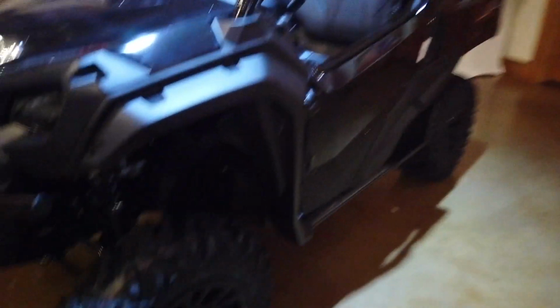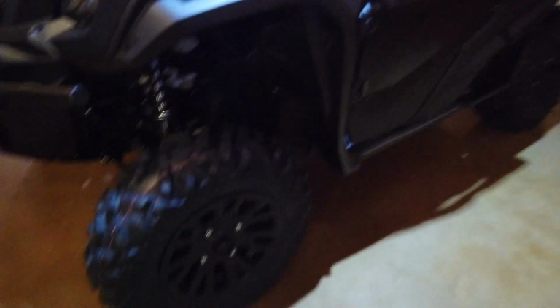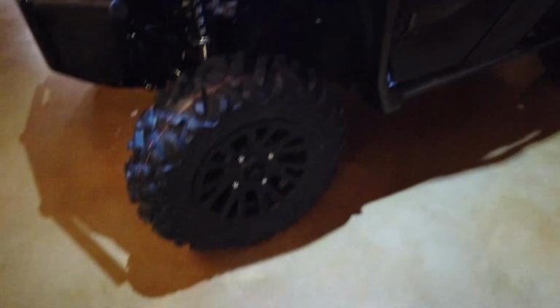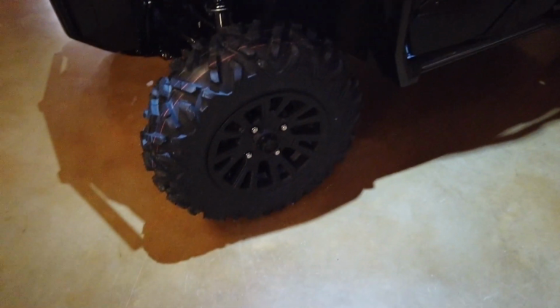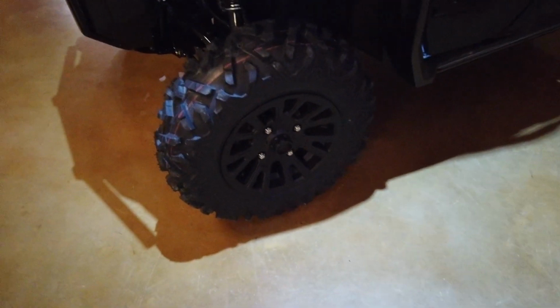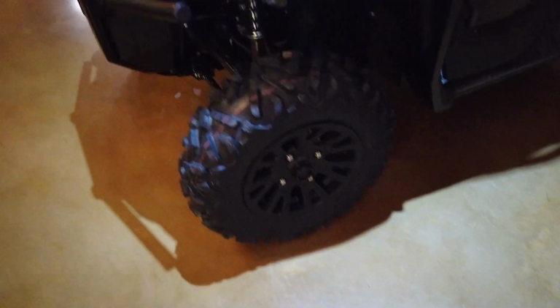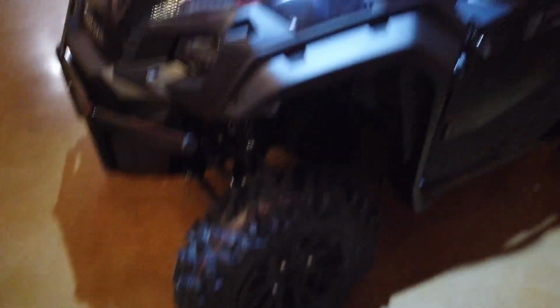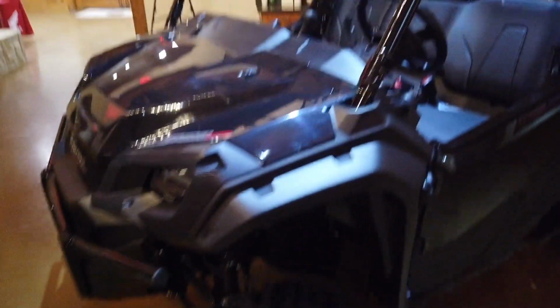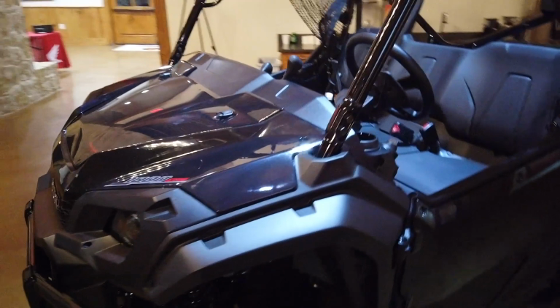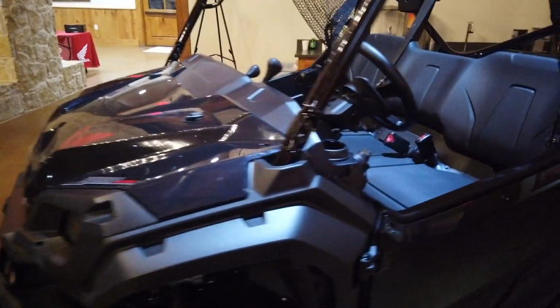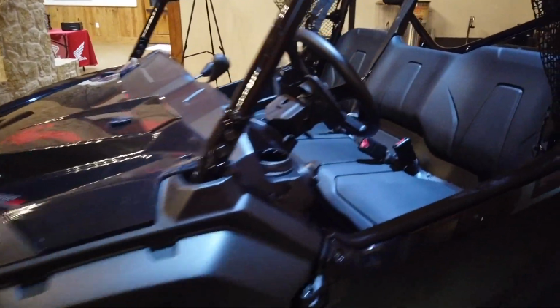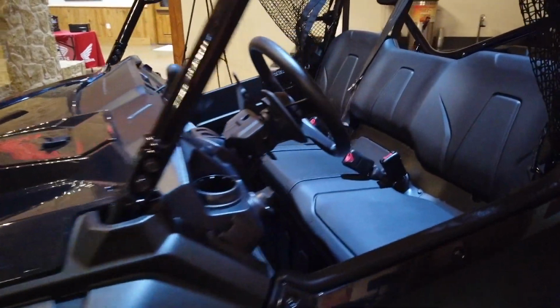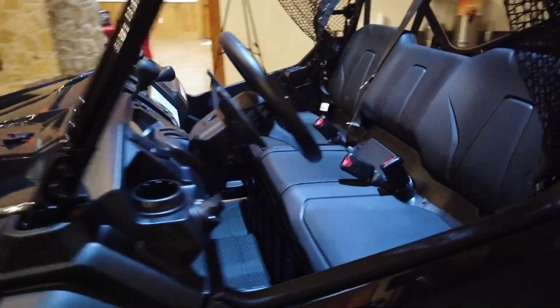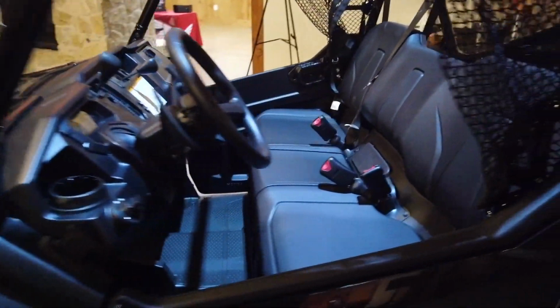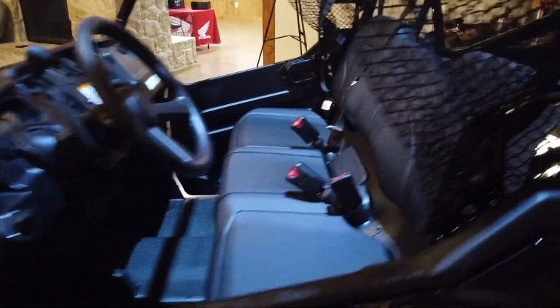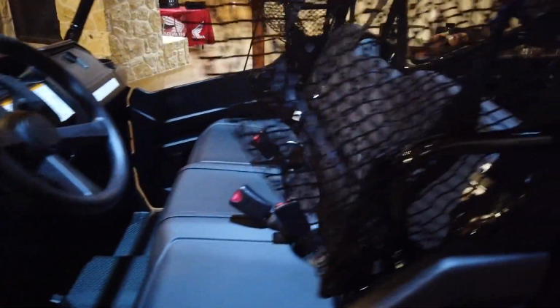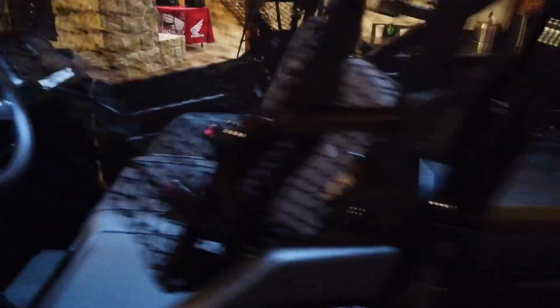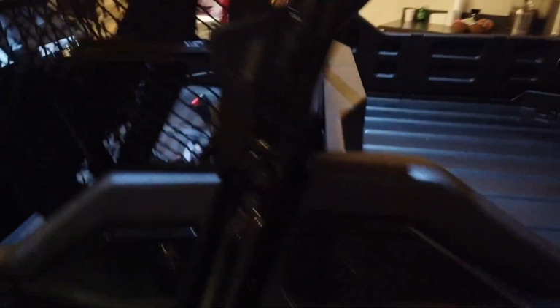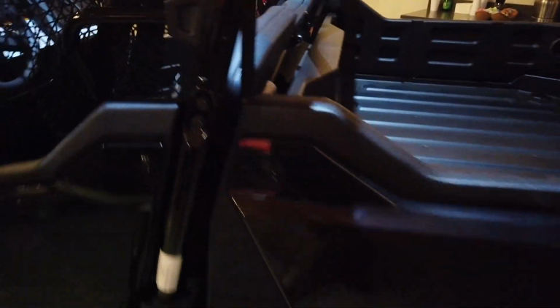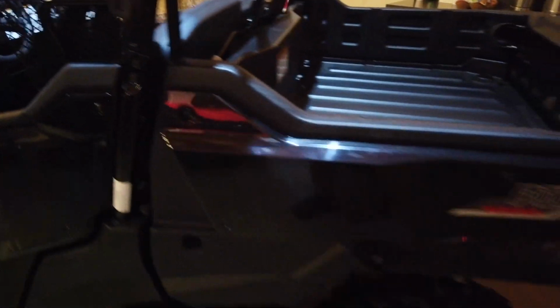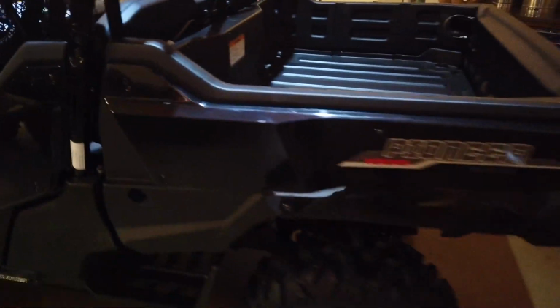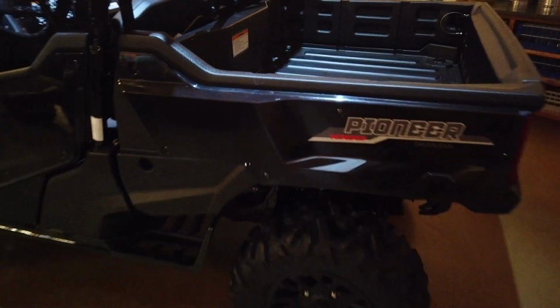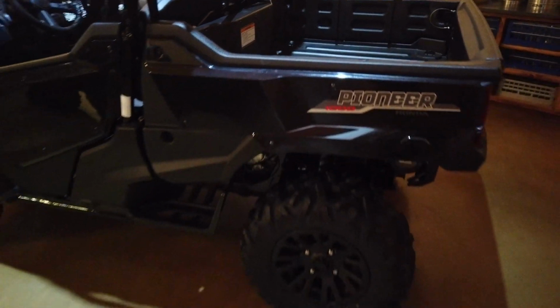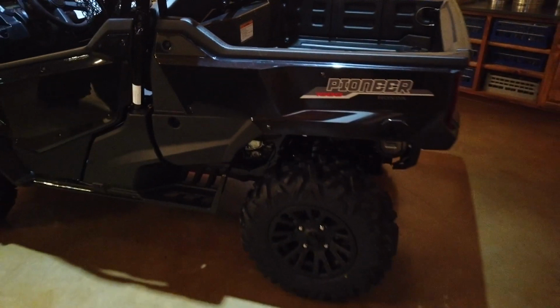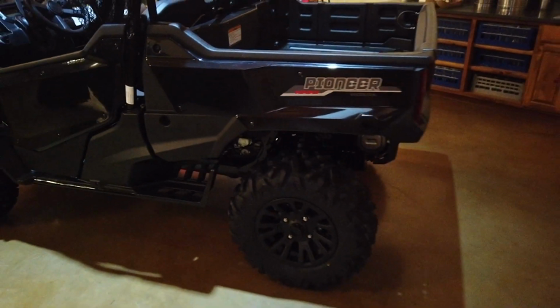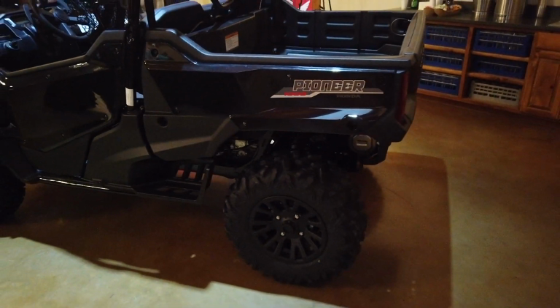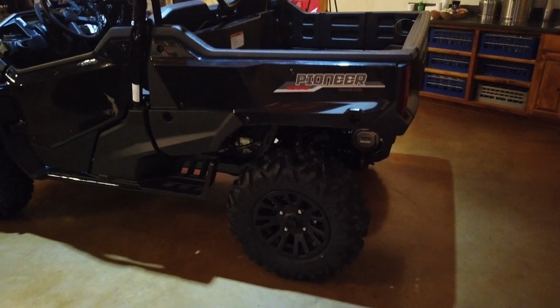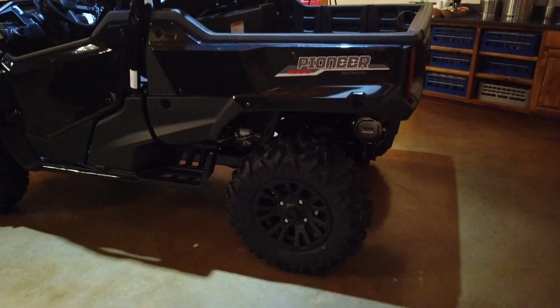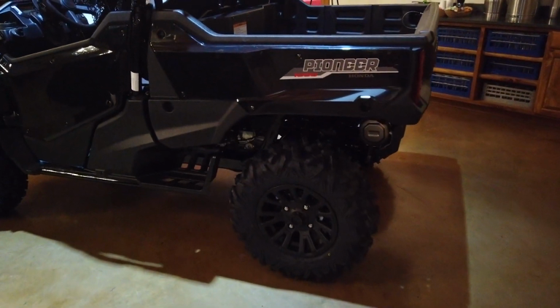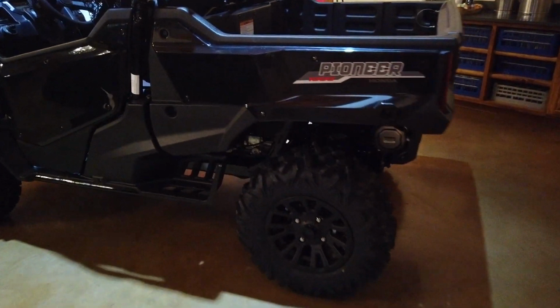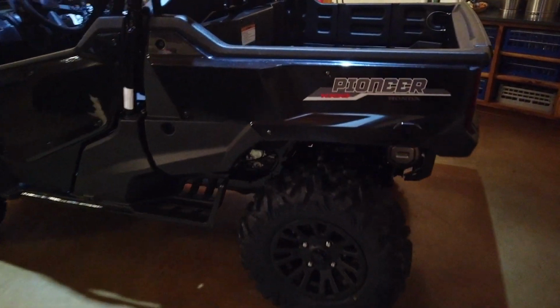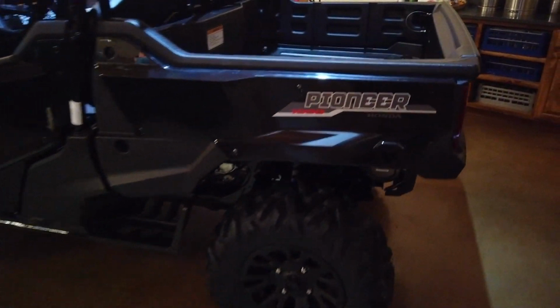This is a Pioneer 1000 EPS LE model that comes with aluminum wheels. All Pioneer 1000s now have EPS. This is a great looking vehicle — definitely top-notch styling.